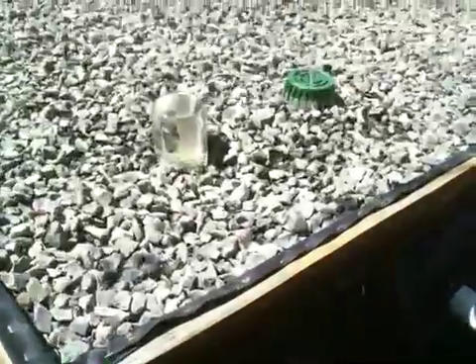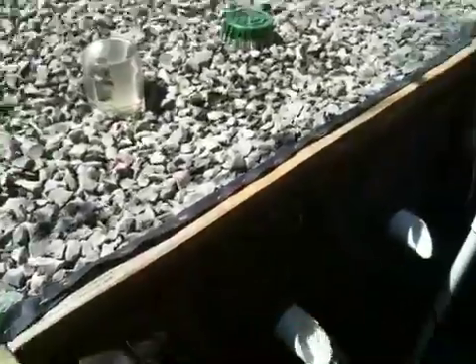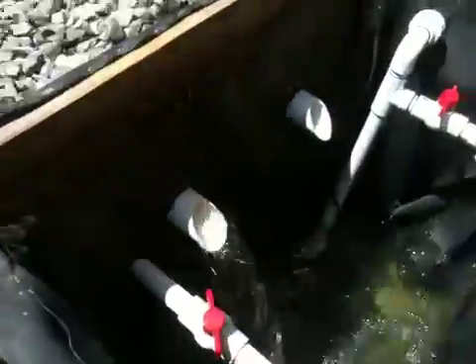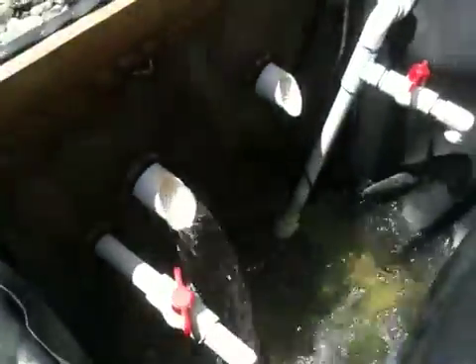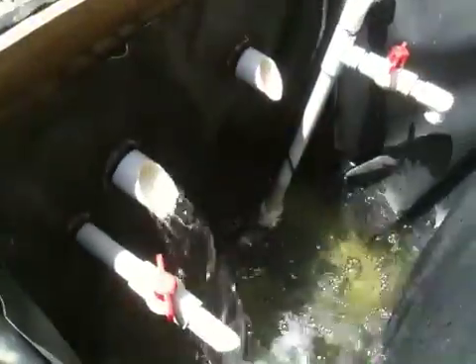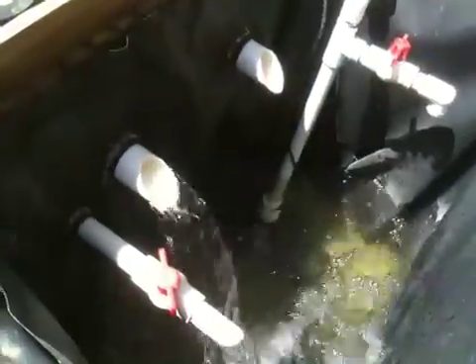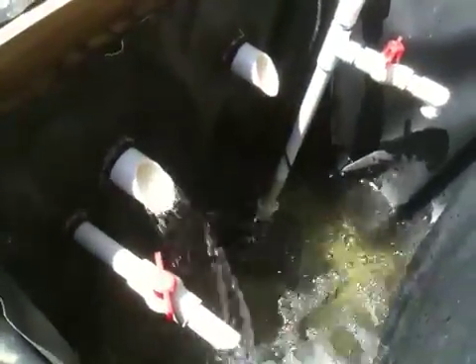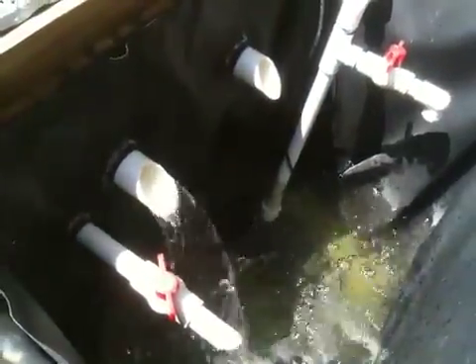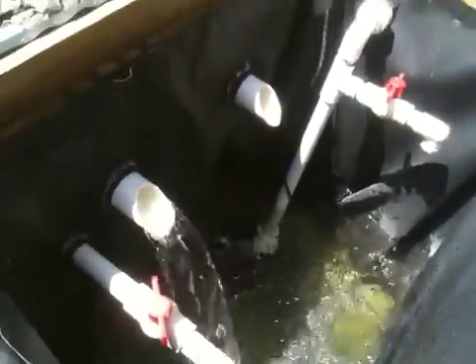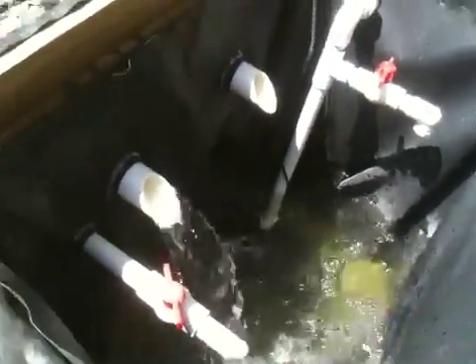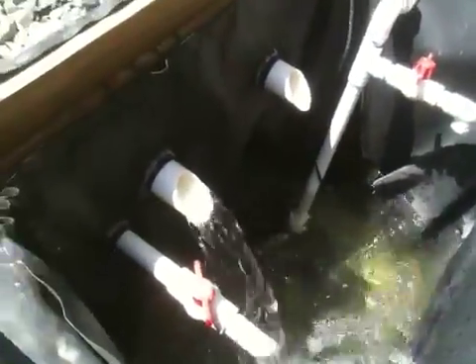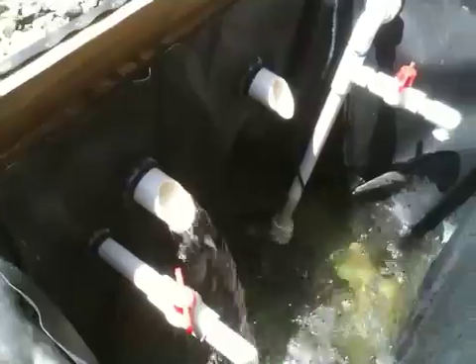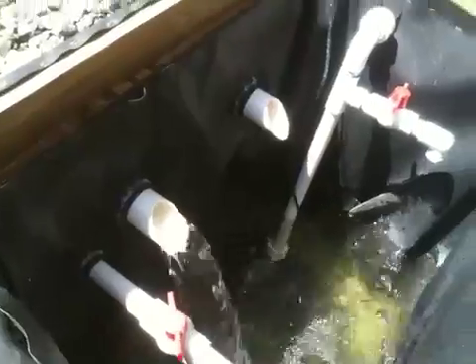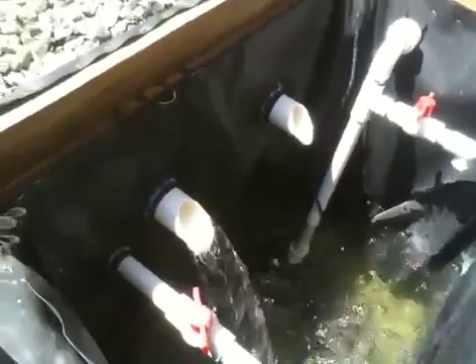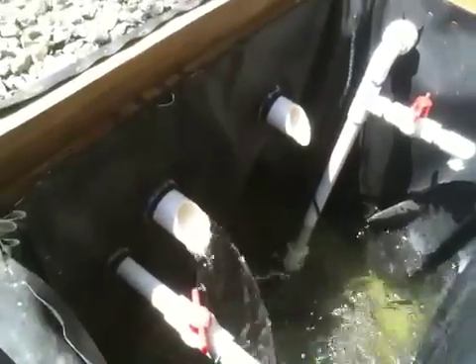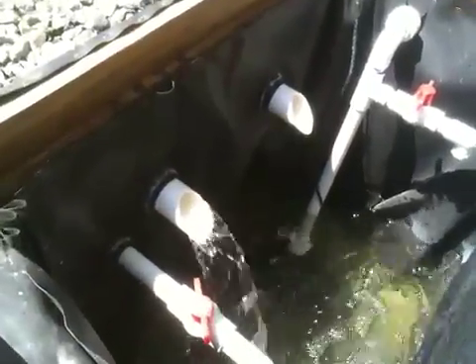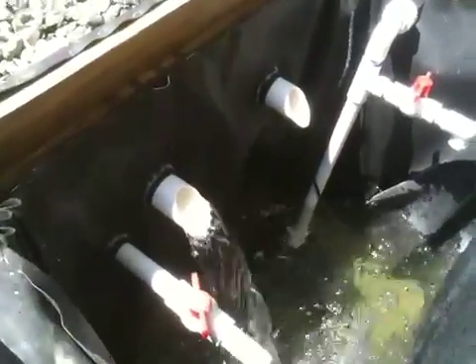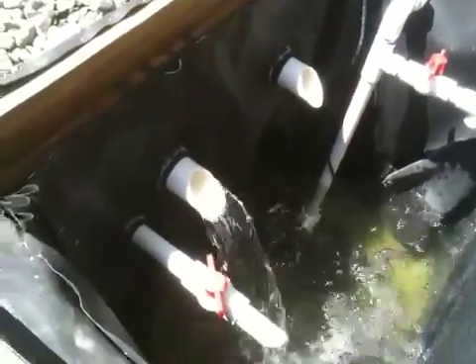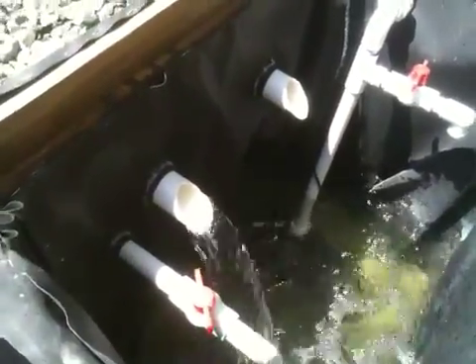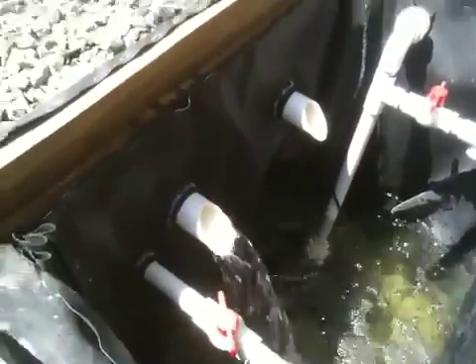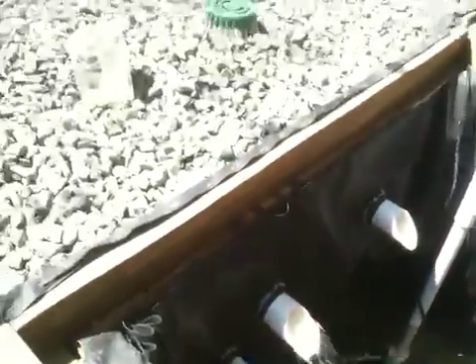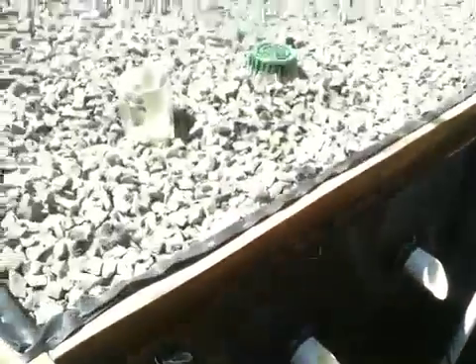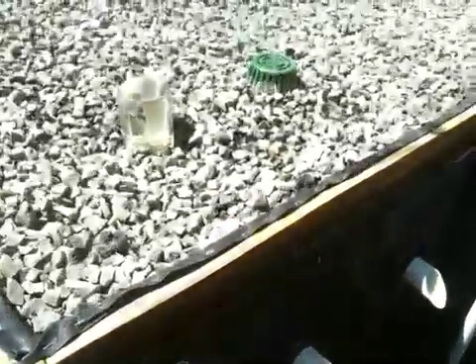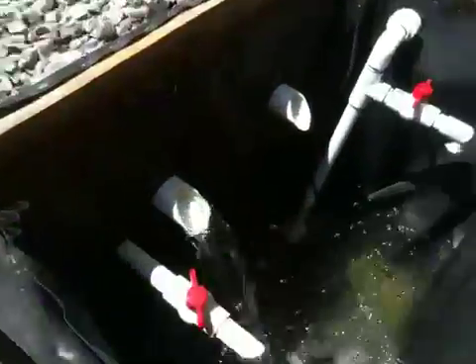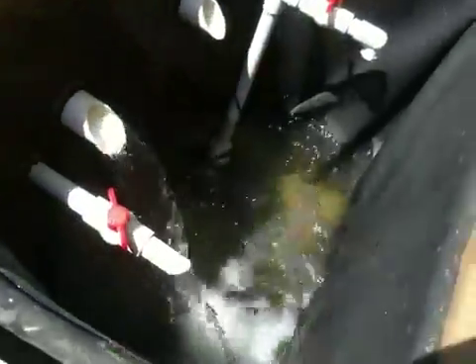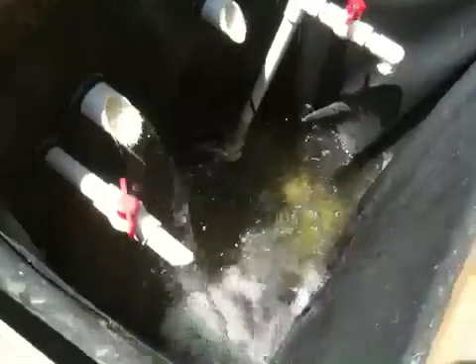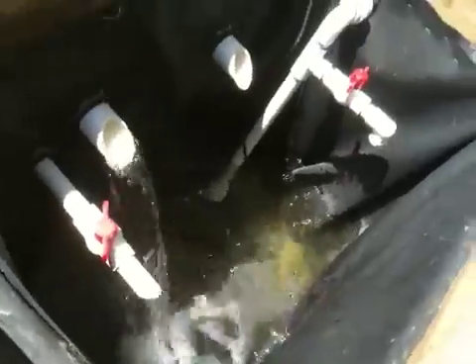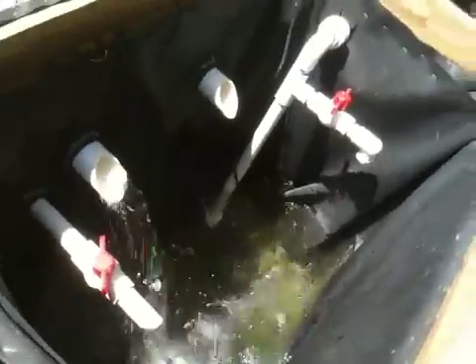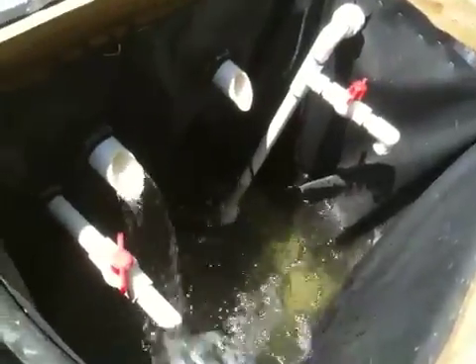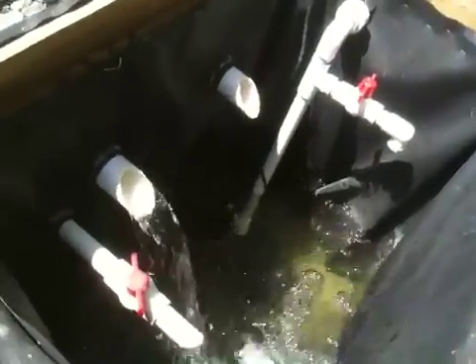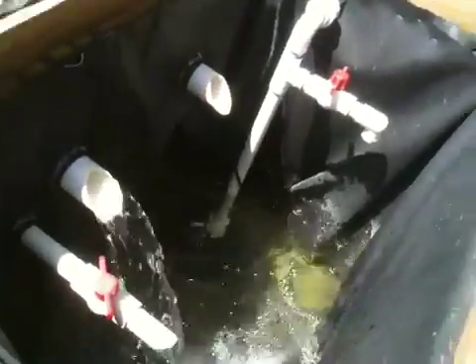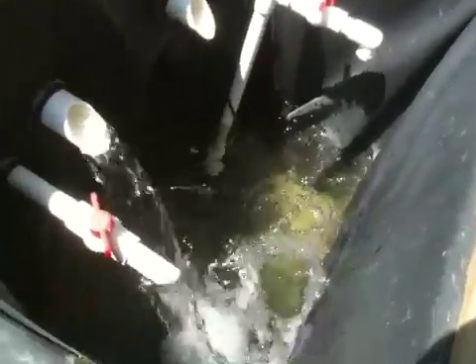There's just a siphon going. I only have the water fluctuating about four inches, three and a half inches or so. And that's because I made my sump tank too small — it's my own fault.